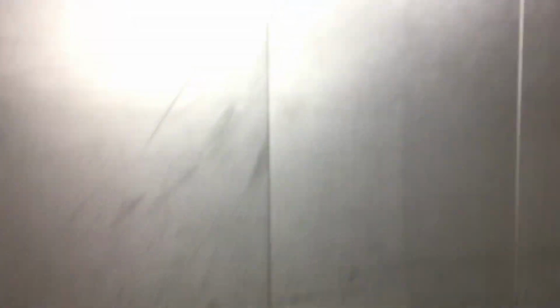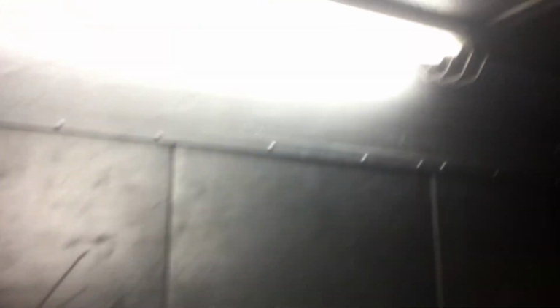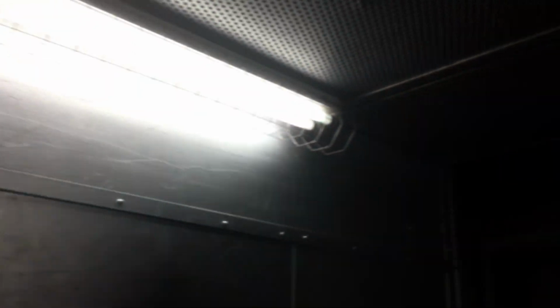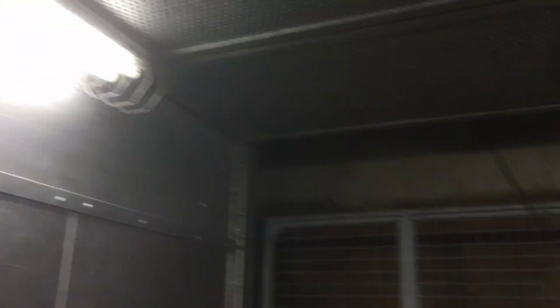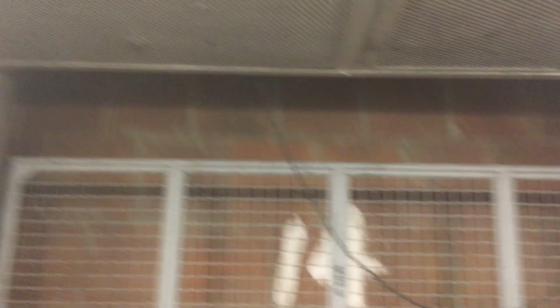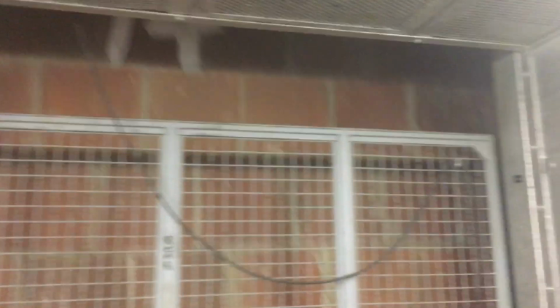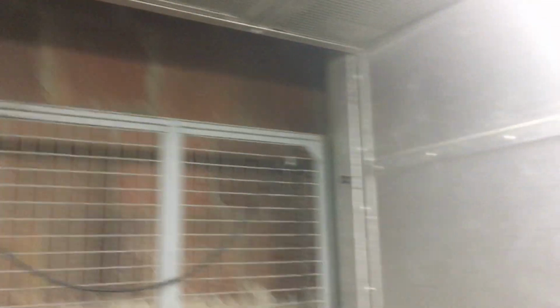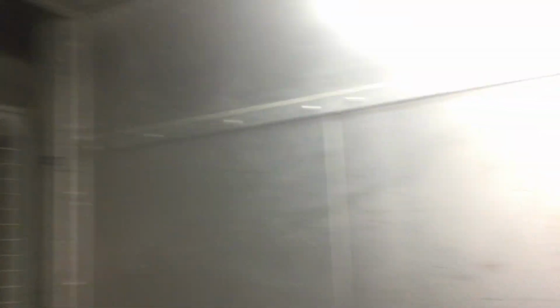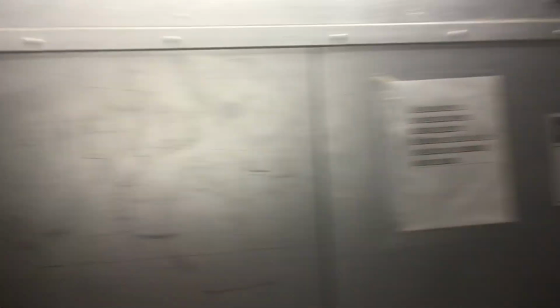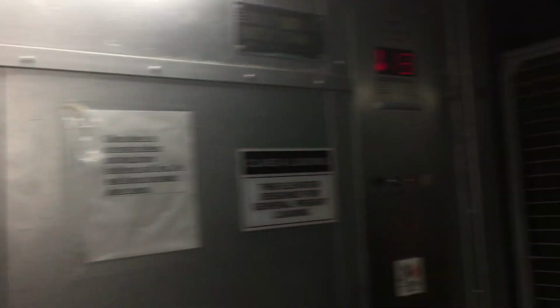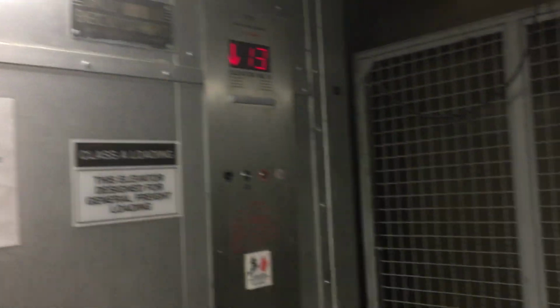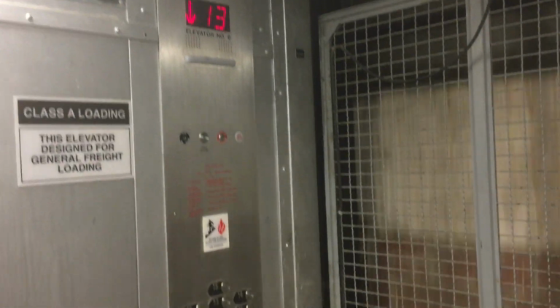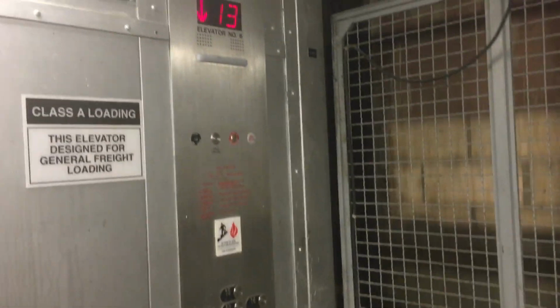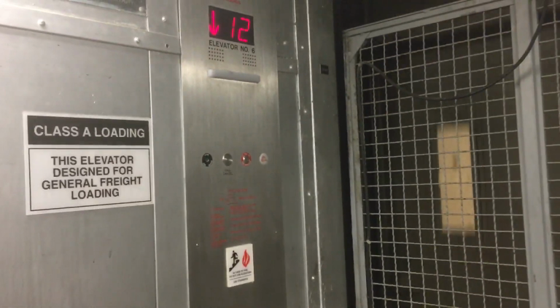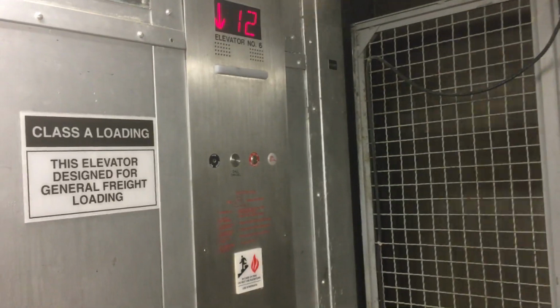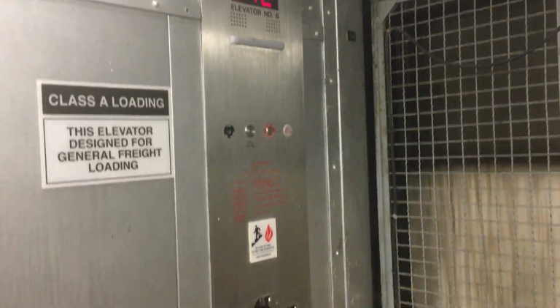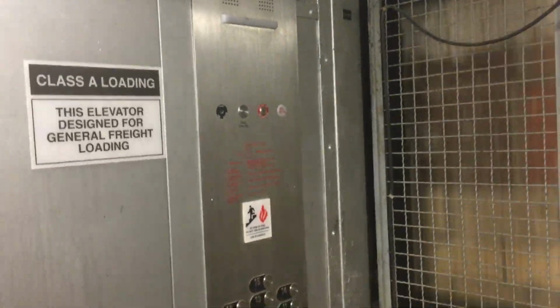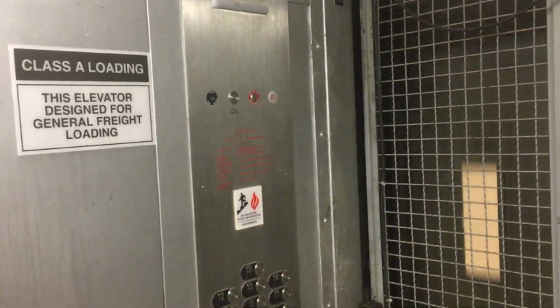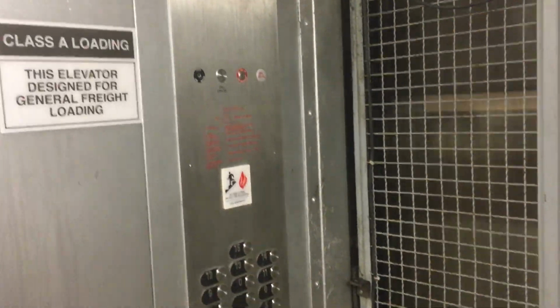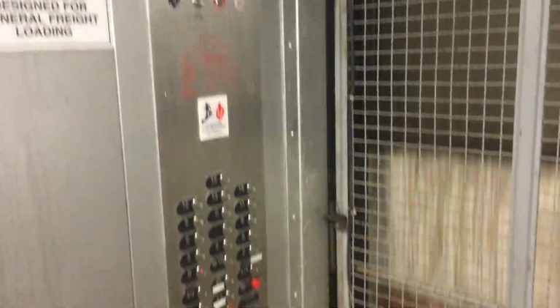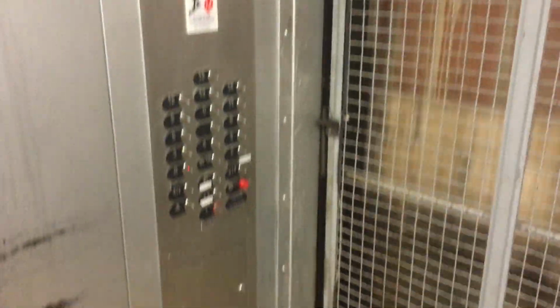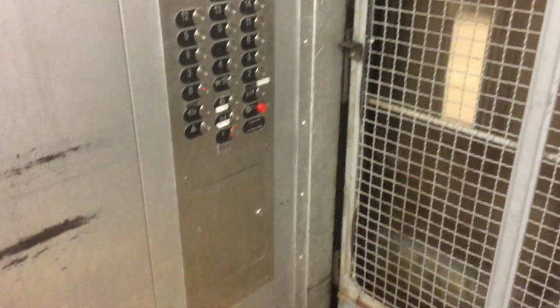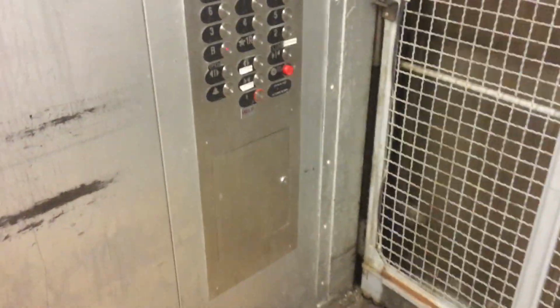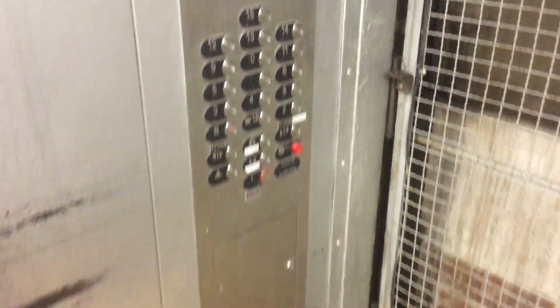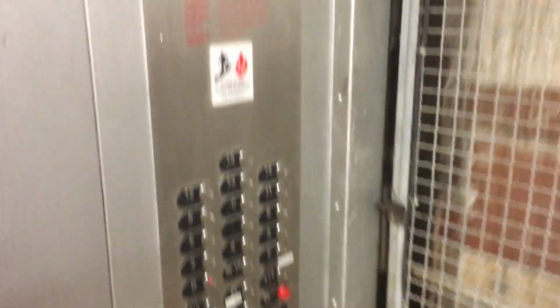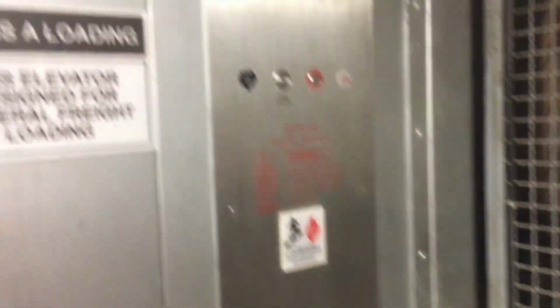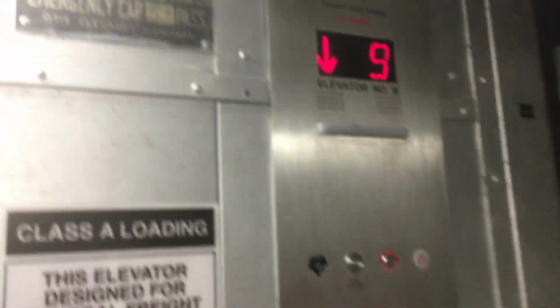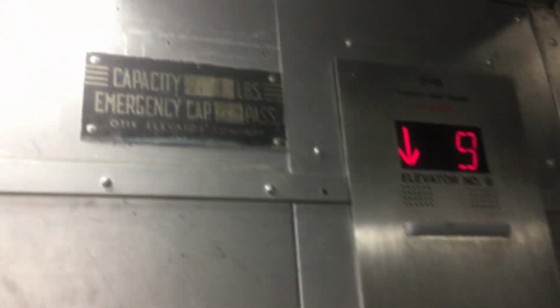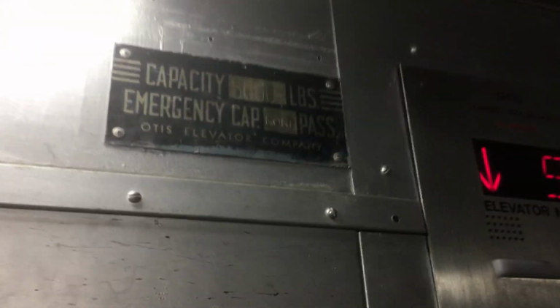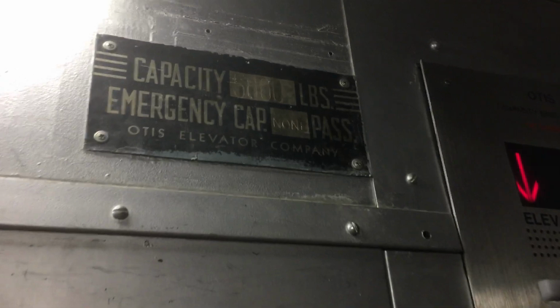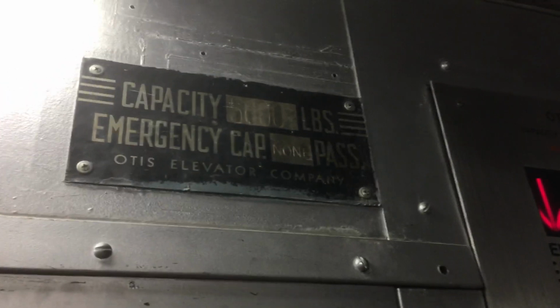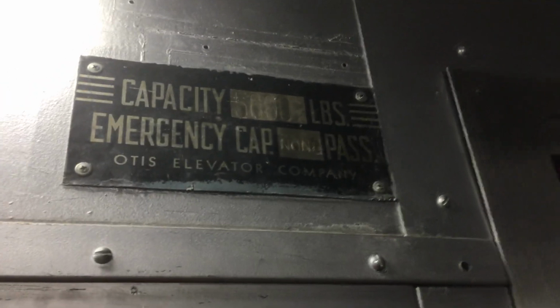Pretty basic freight elevator, but this is a pretty fun elevator. Elevator number 6. Too bad it had to get modernized, but it's a tasteful mod at least — a fairly new mod.